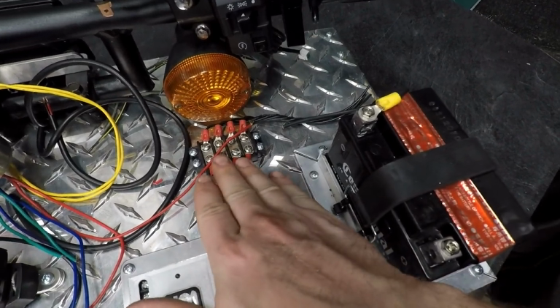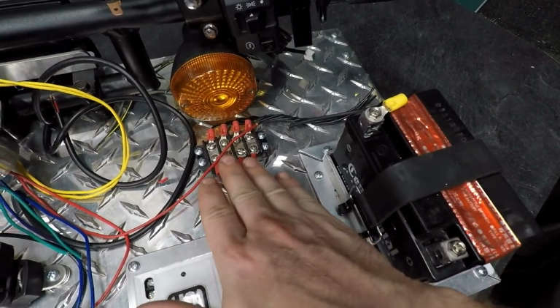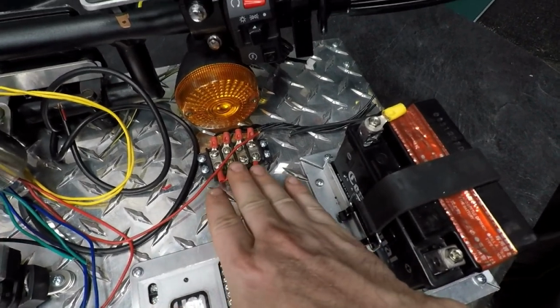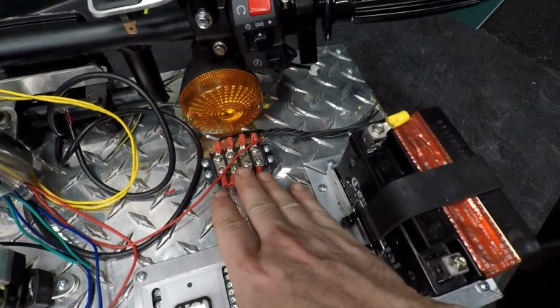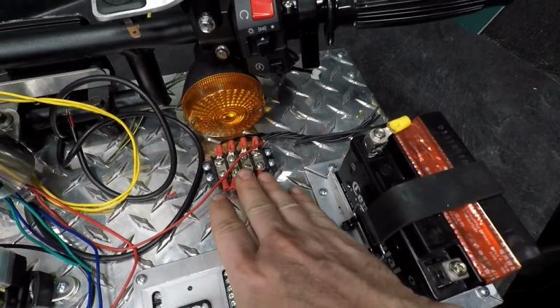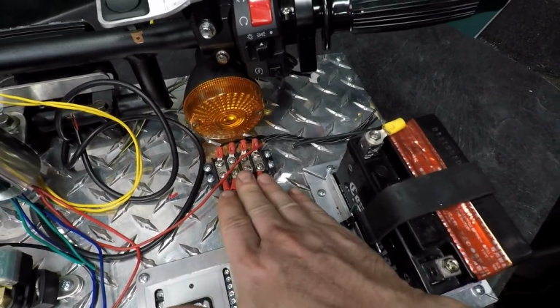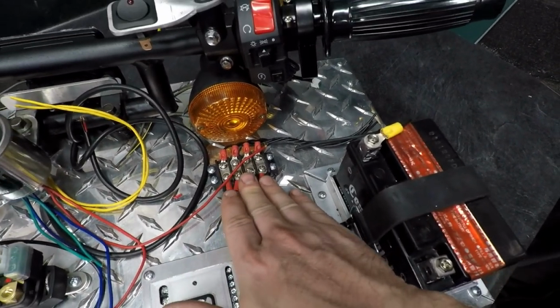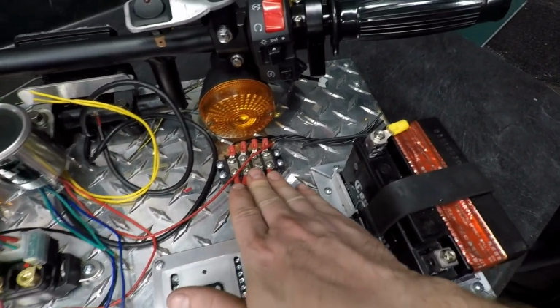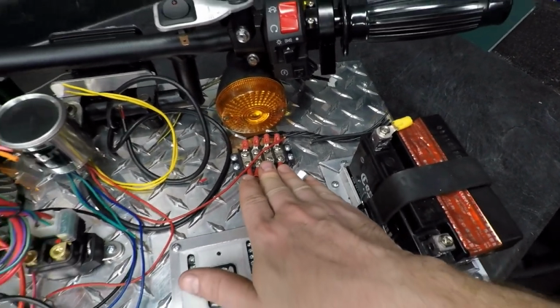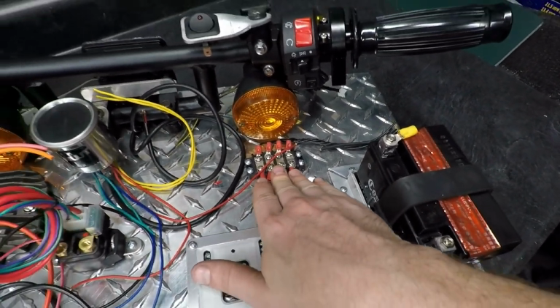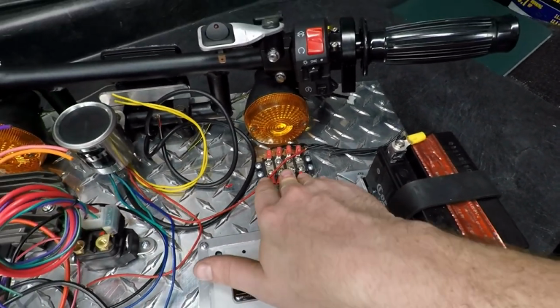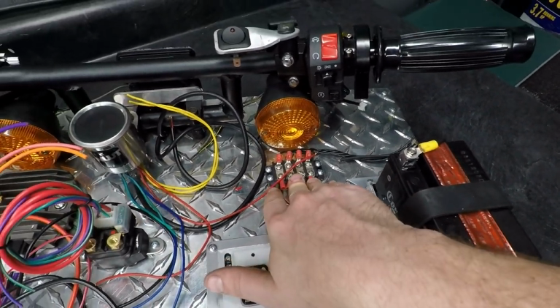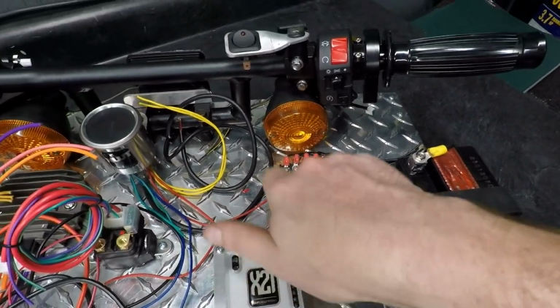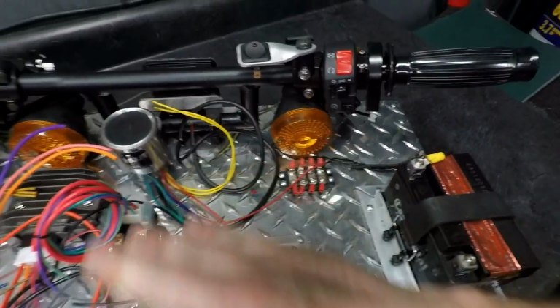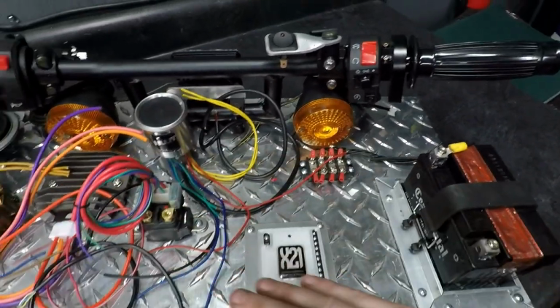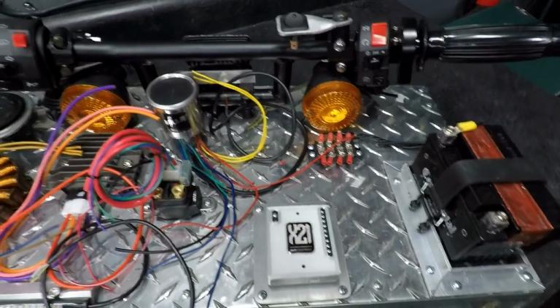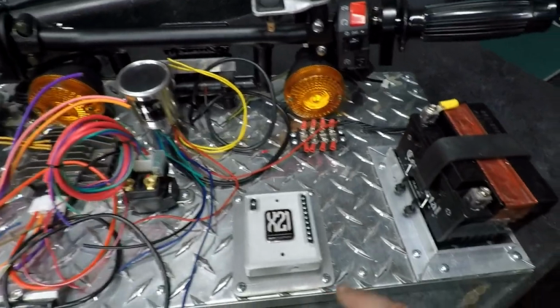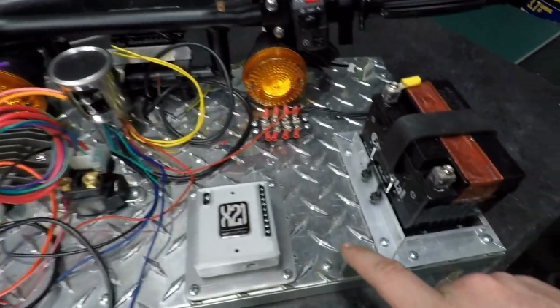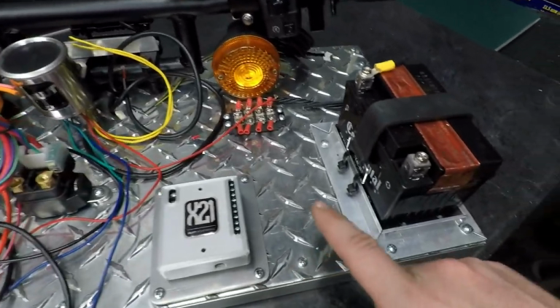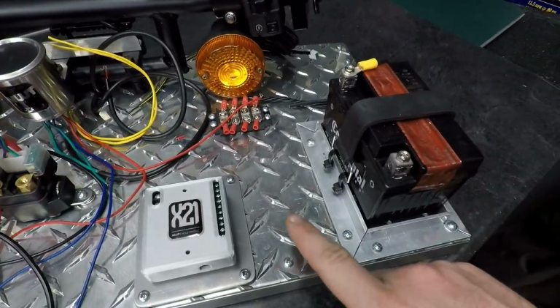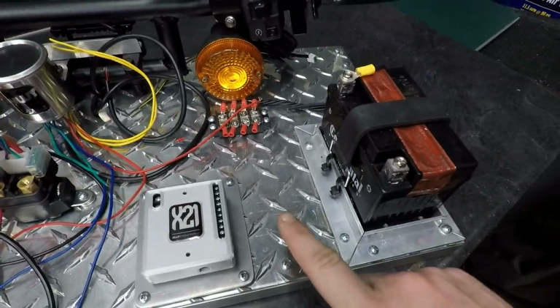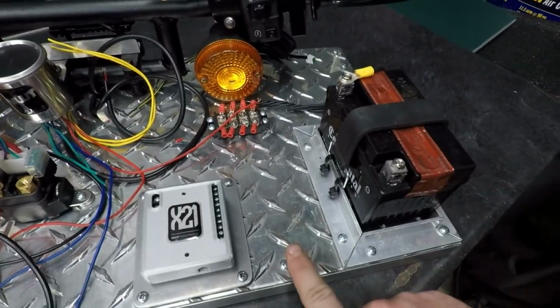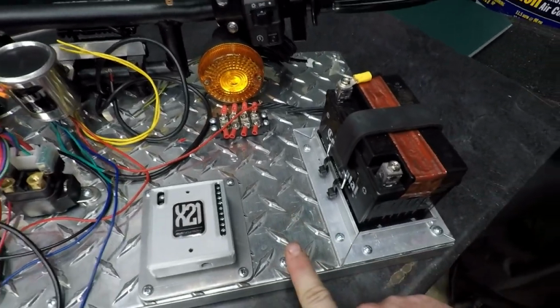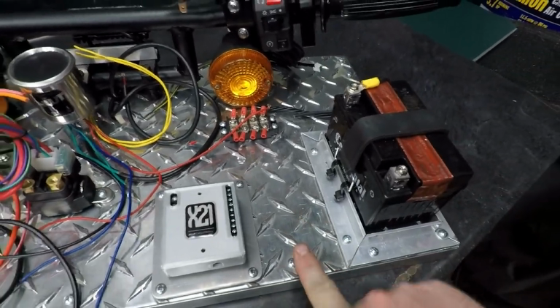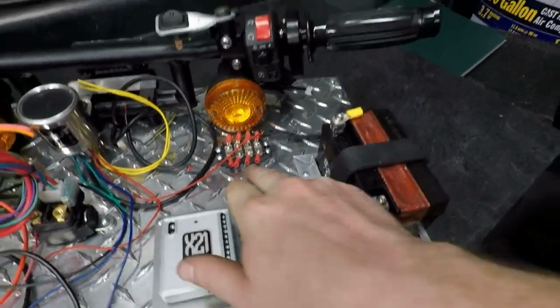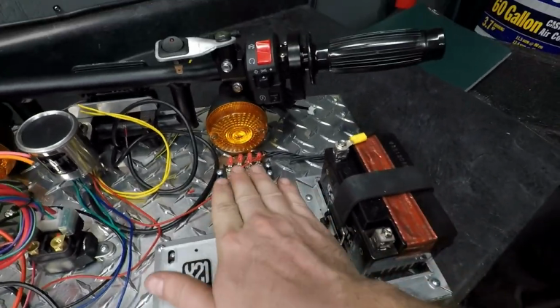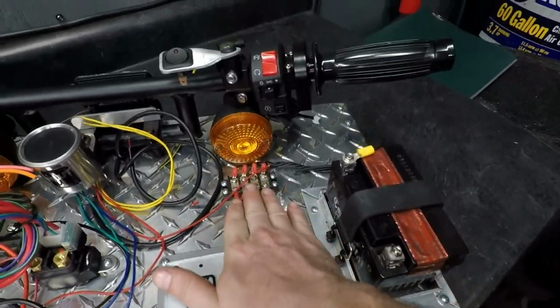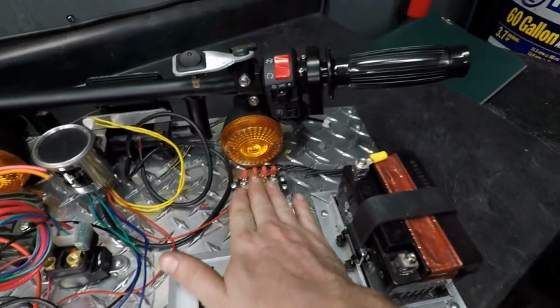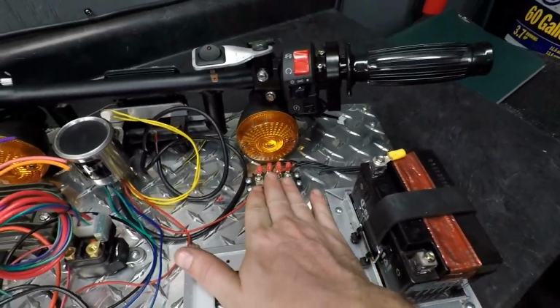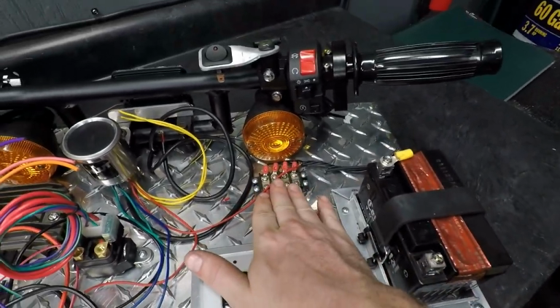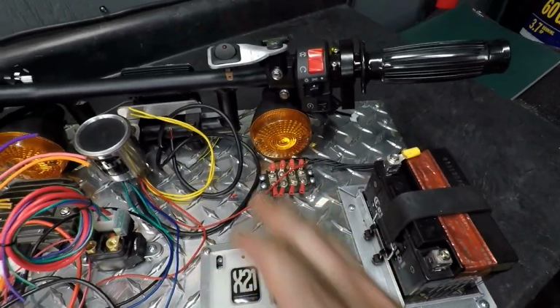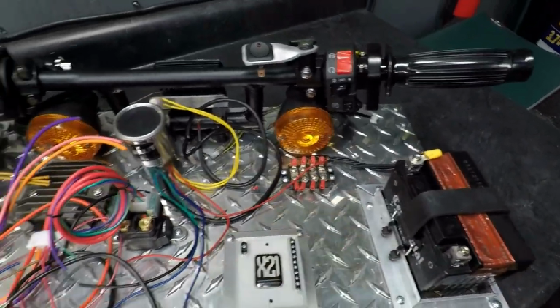Other than that, I just have a bus bar. I'm going to use this to tie in all my grounds and keep it all organized instead of trying to ground through the base here. I just want to keep it nice, clean, and isolated.